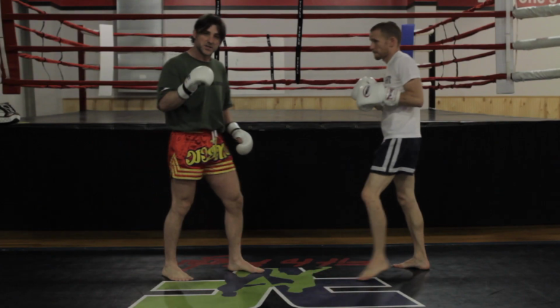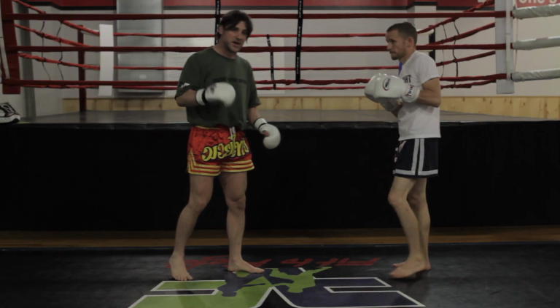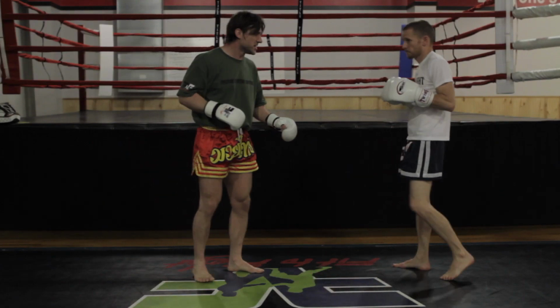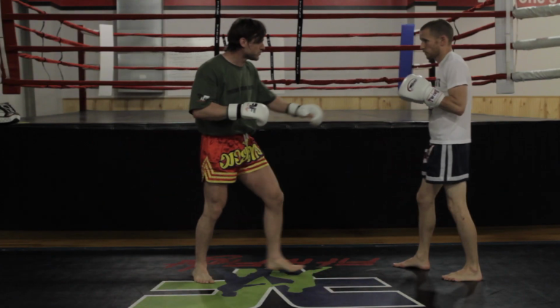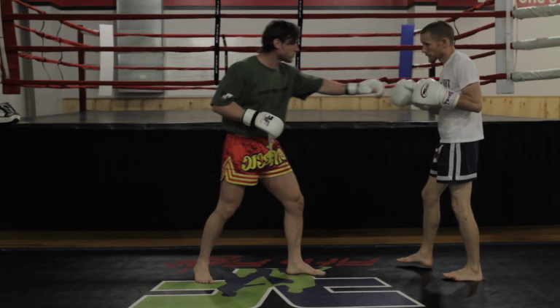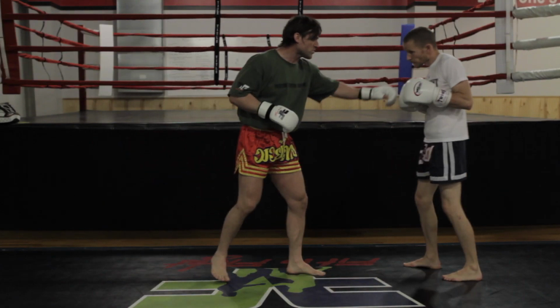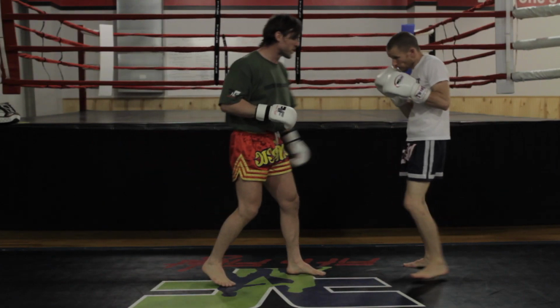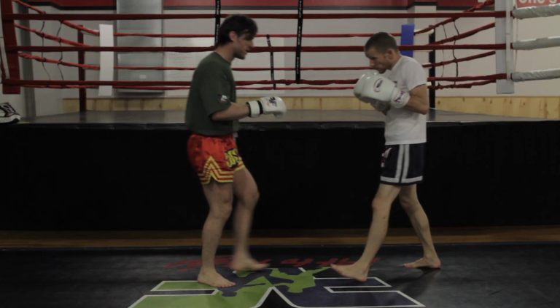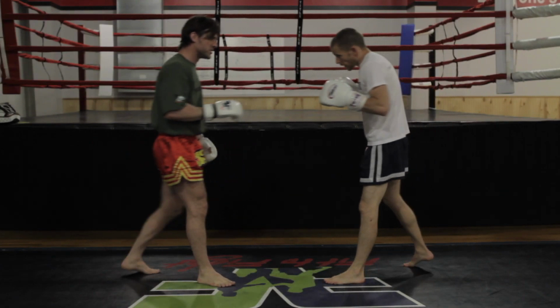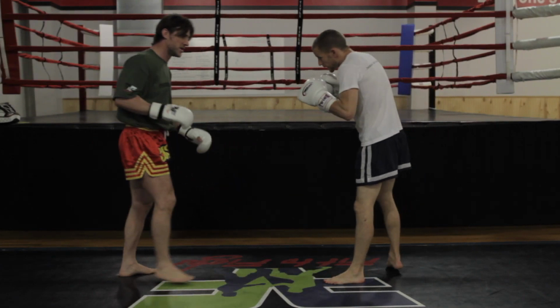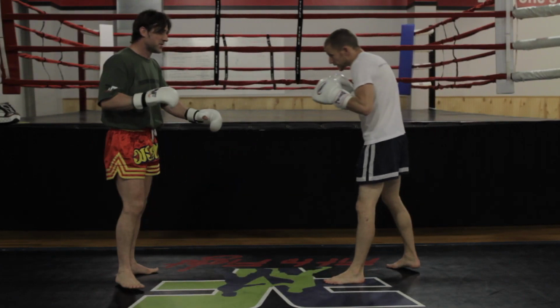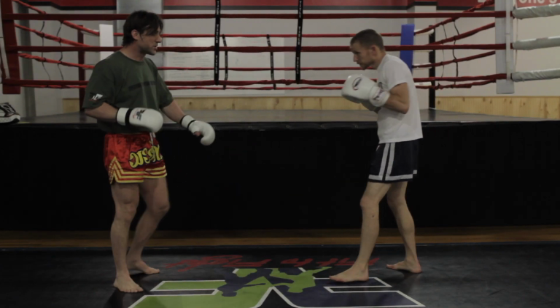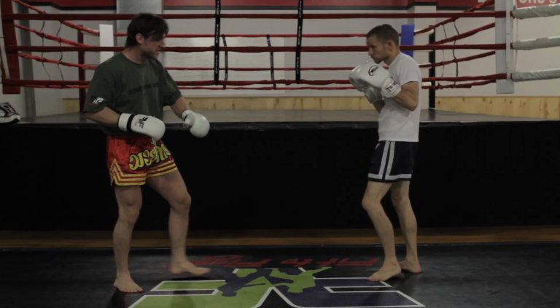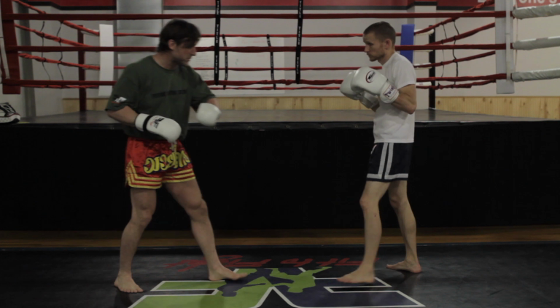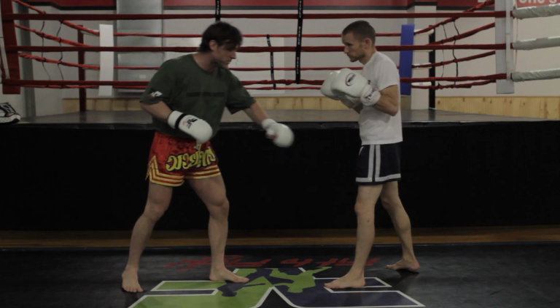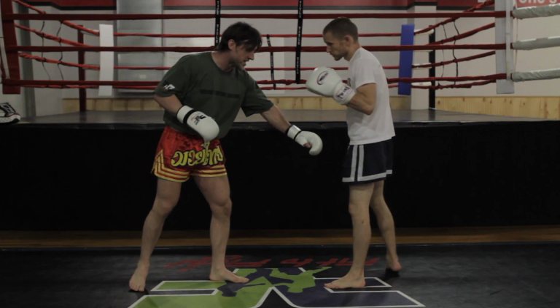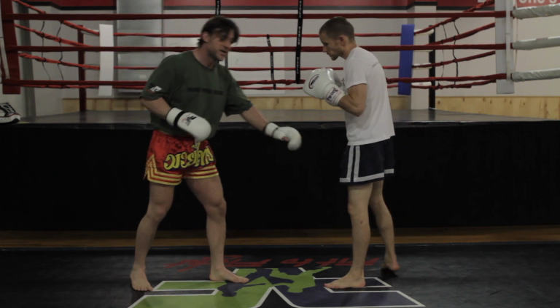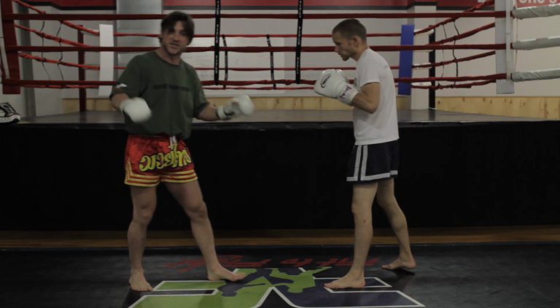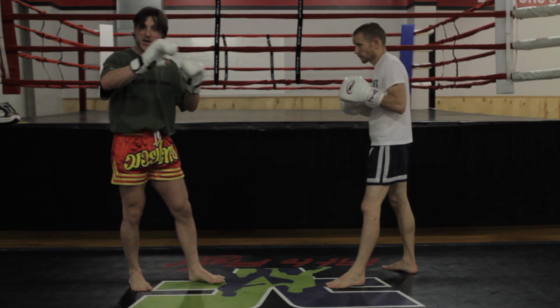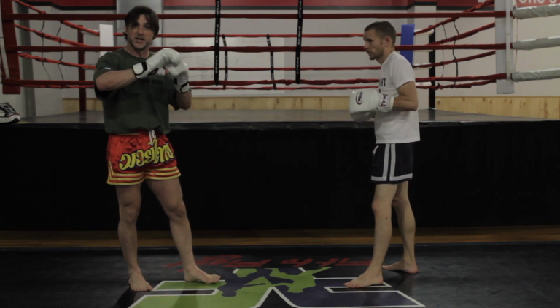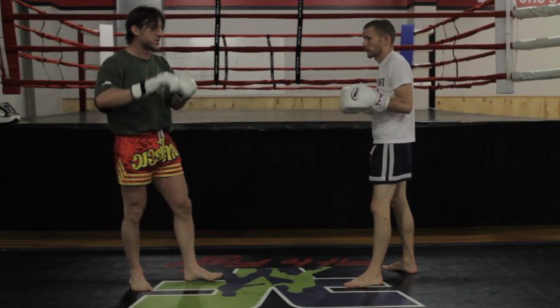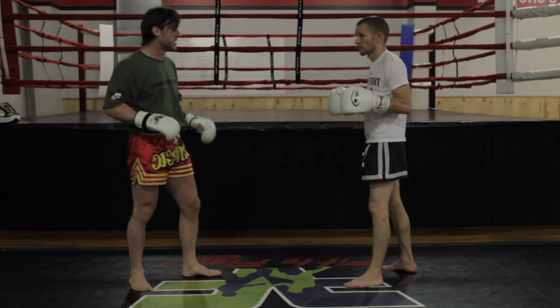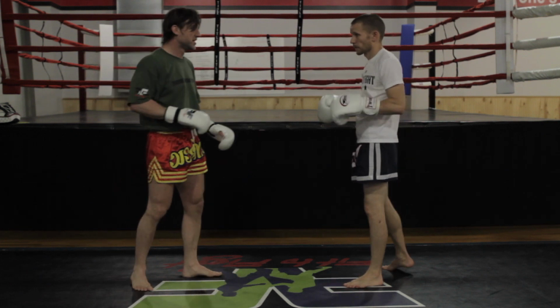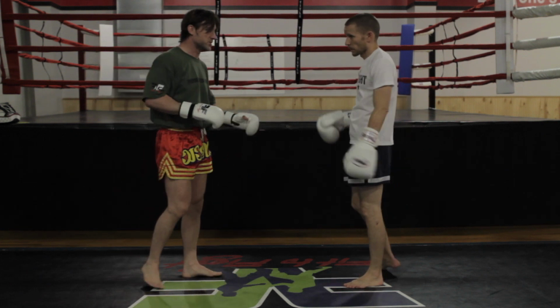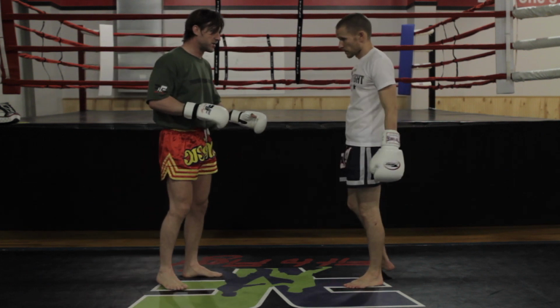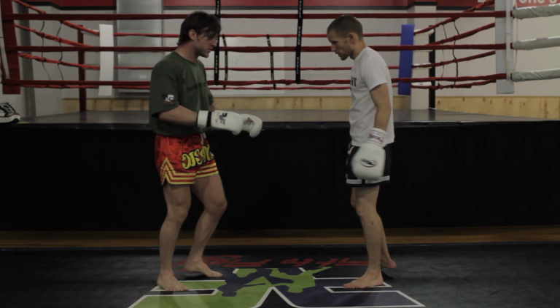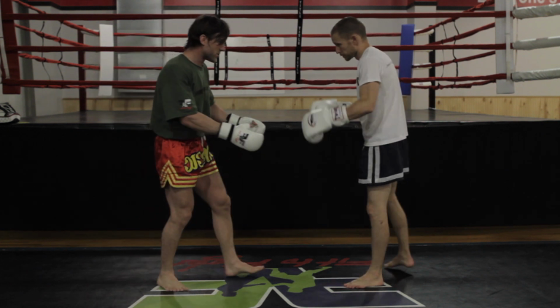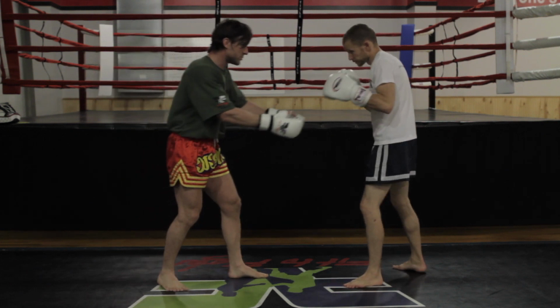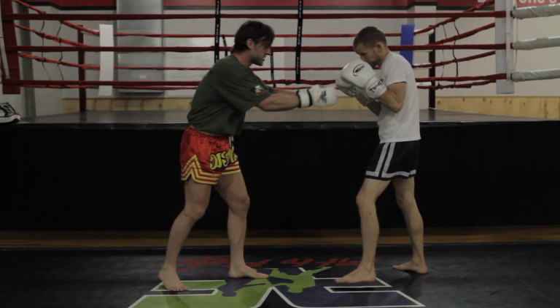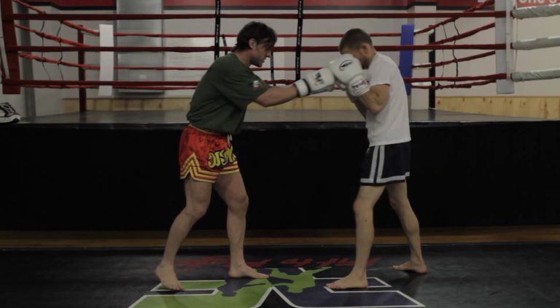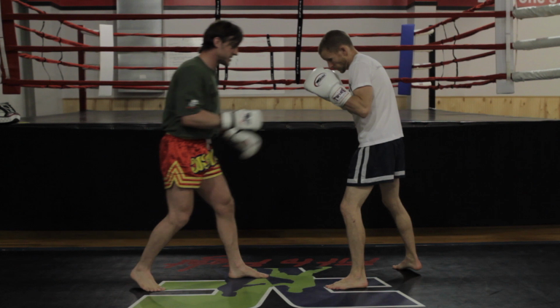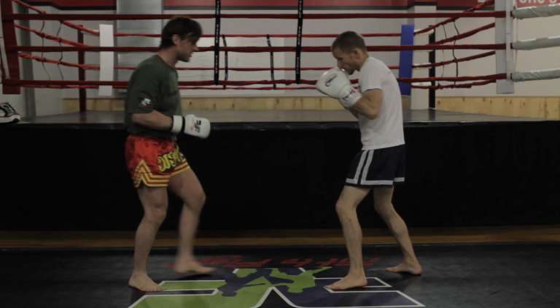Same idea. We're going to use the low kick that's so famous for Muay Thai to set up a head kick, which gets resounding results regardless of what system you're messing around with.